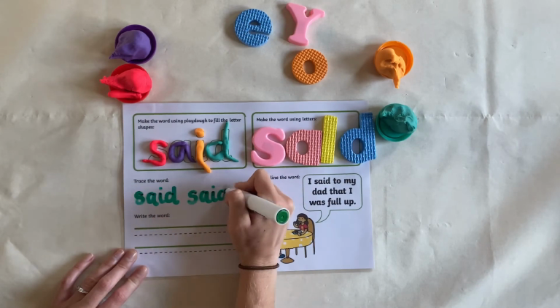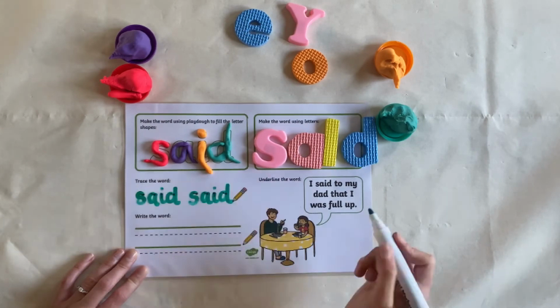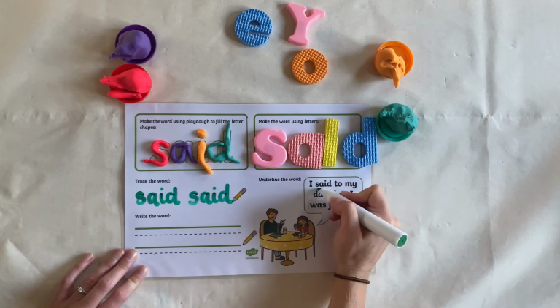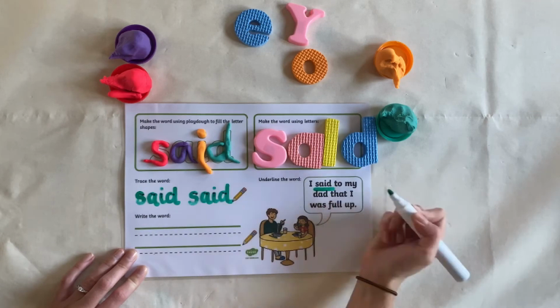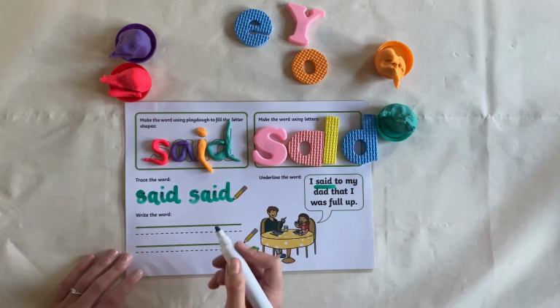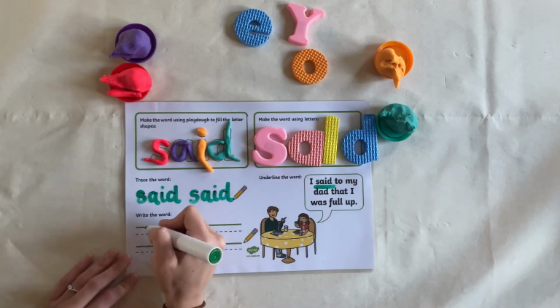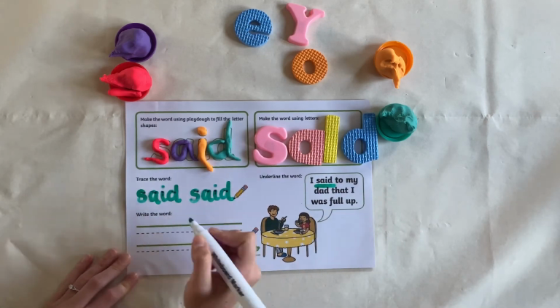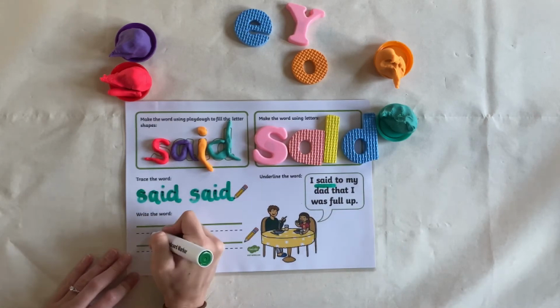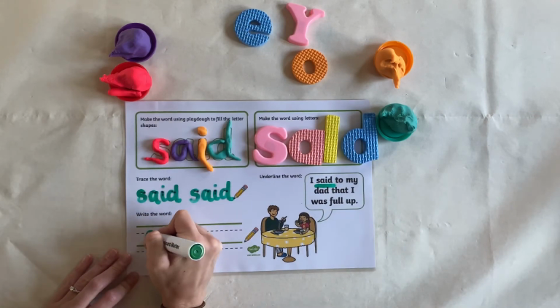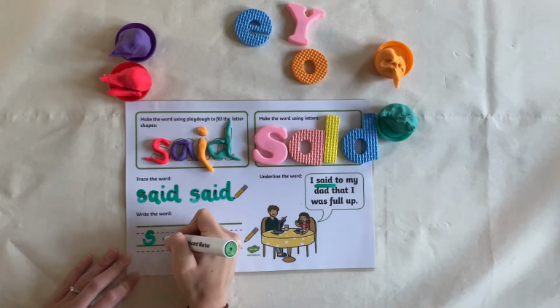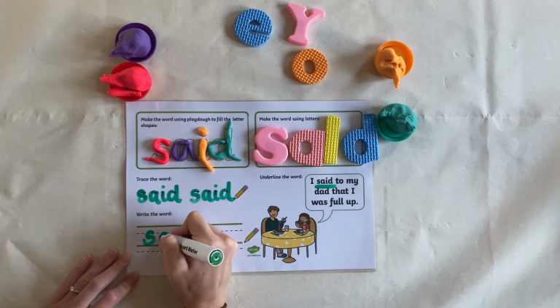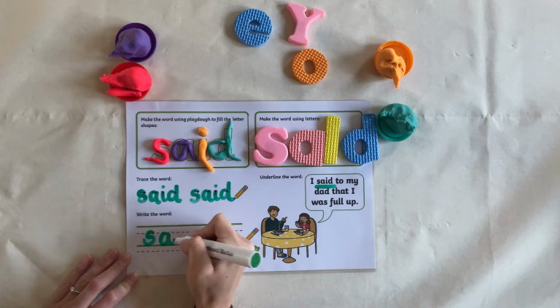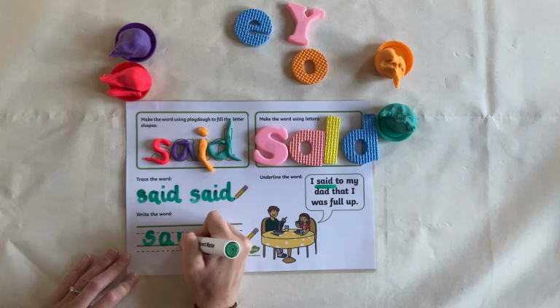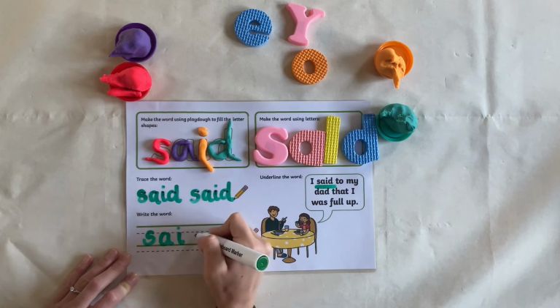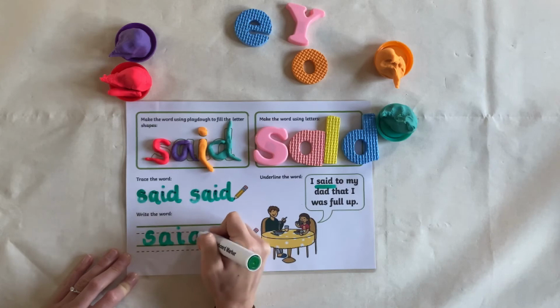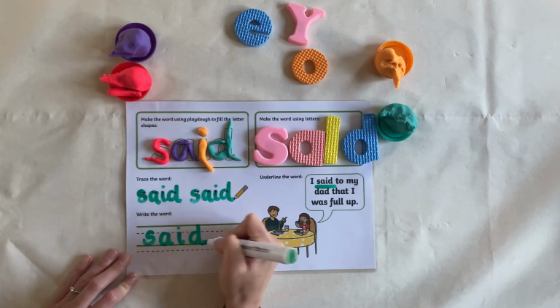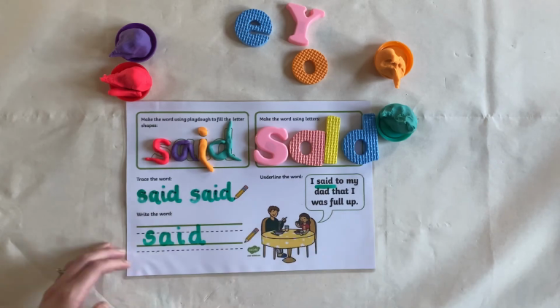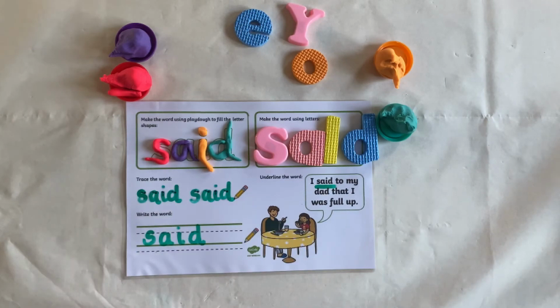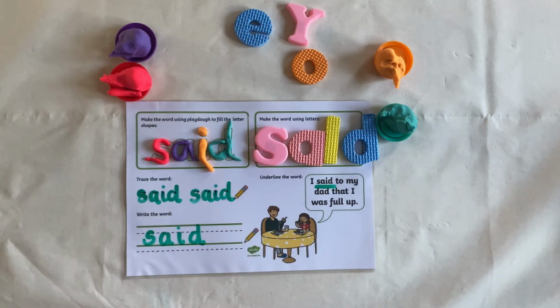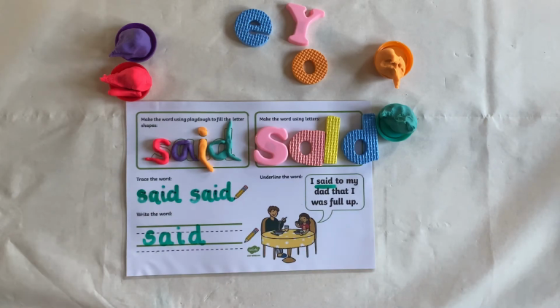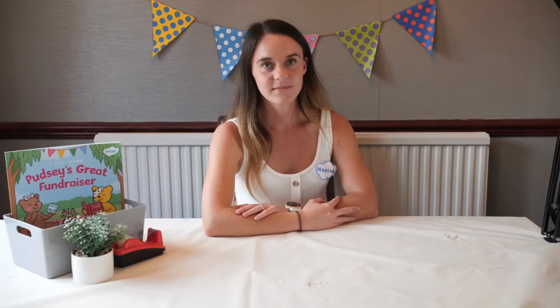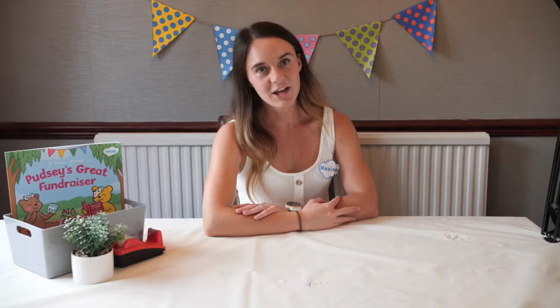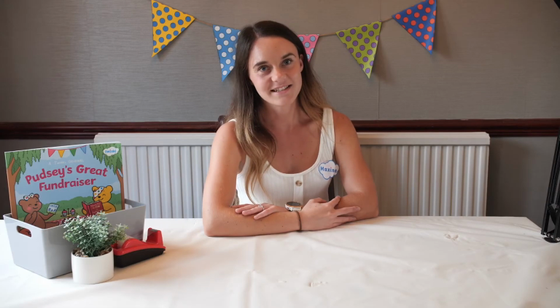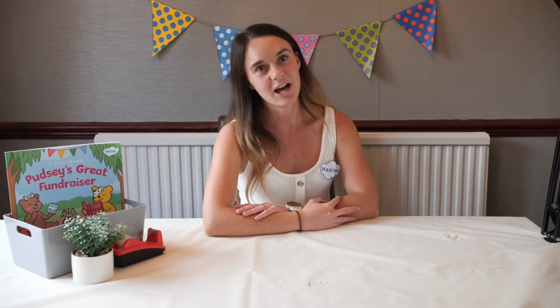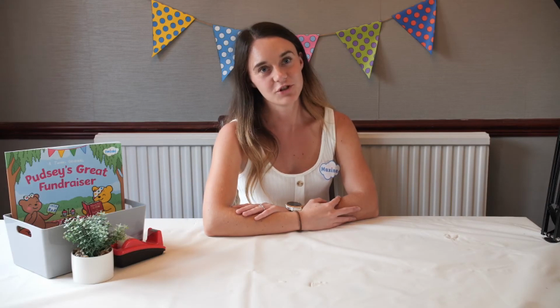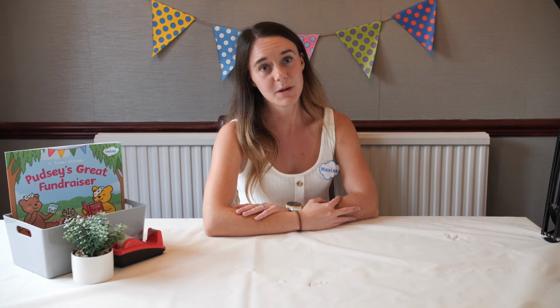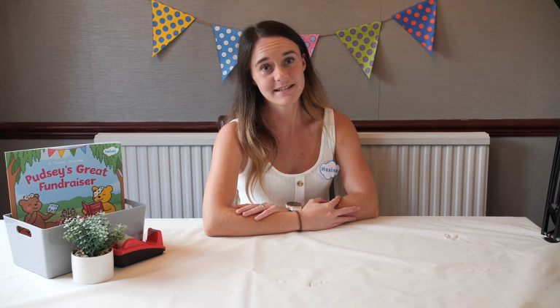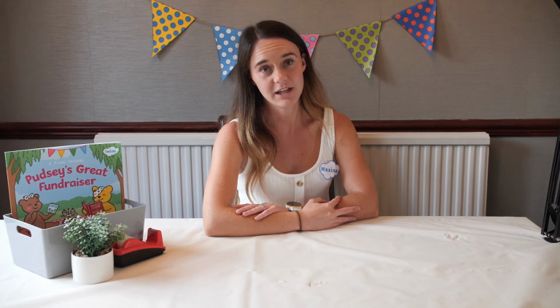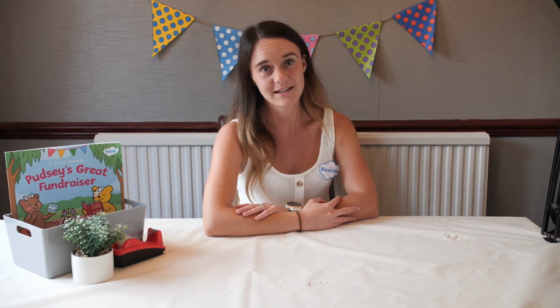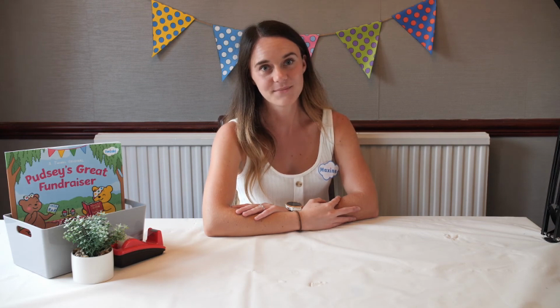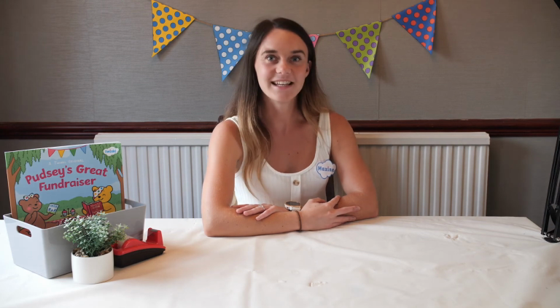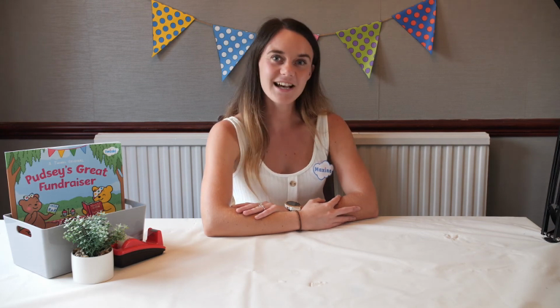Now underline the word in a sentence. Now have a go at writing the word. I hope this activity helps your children when practicing tricky words. See you next time!